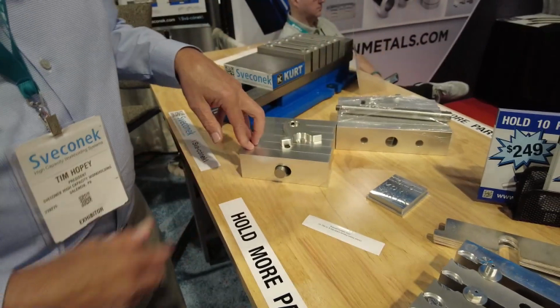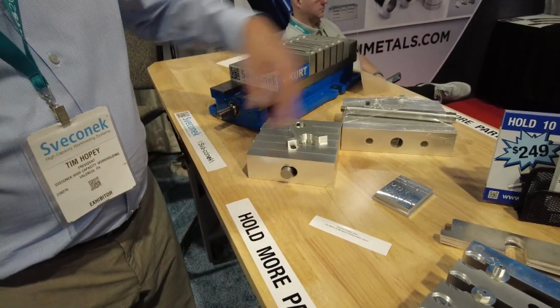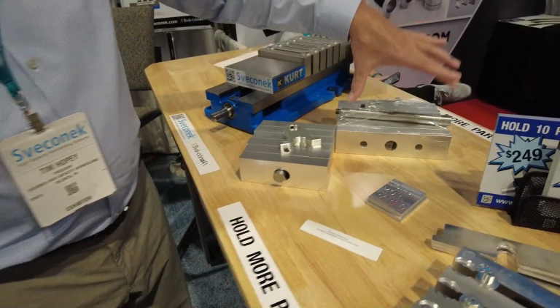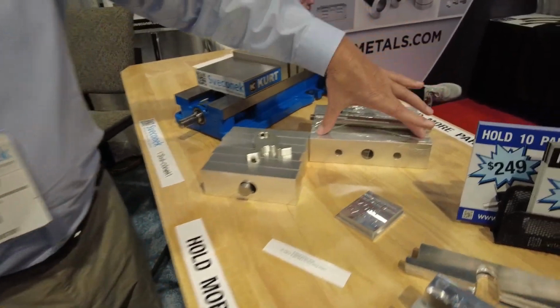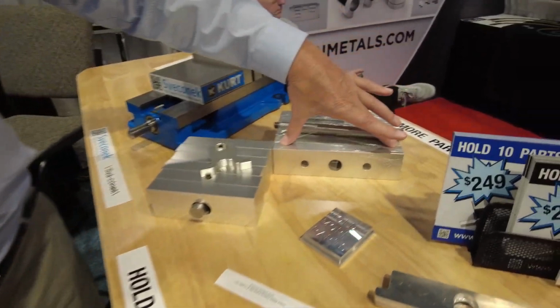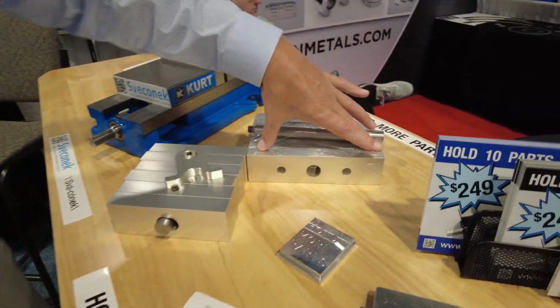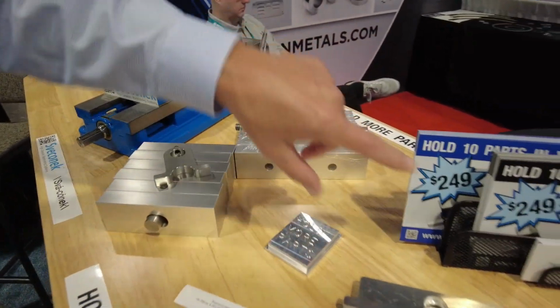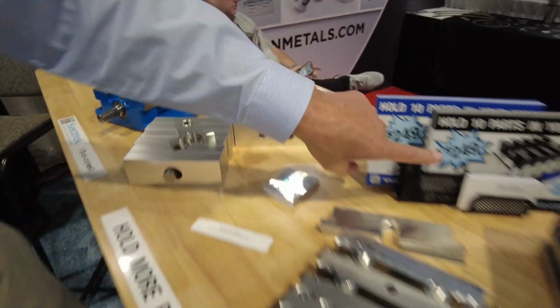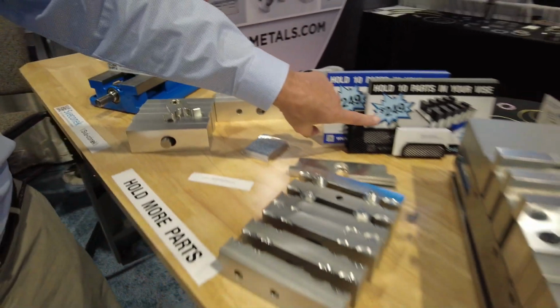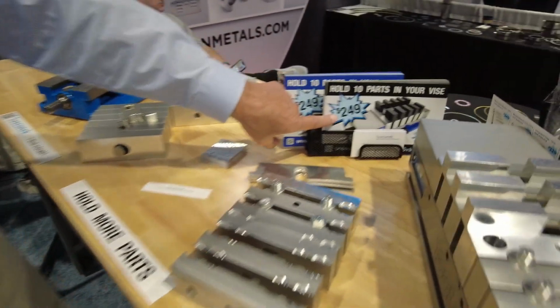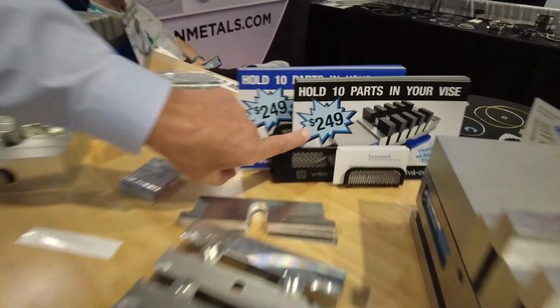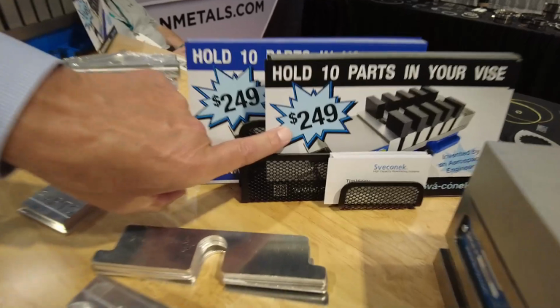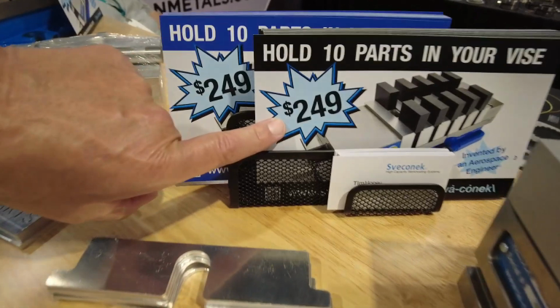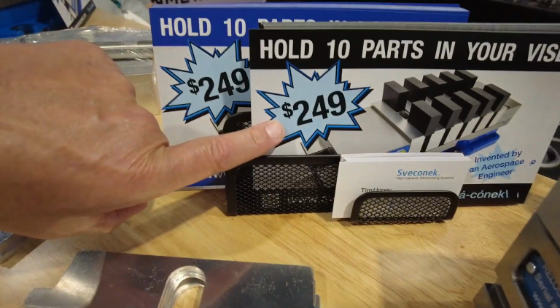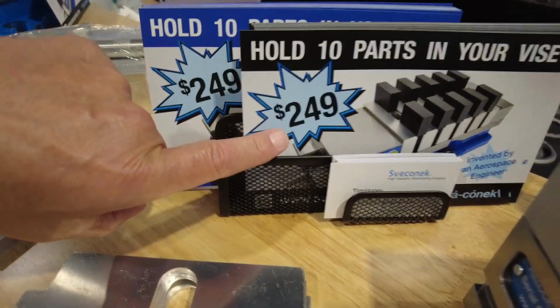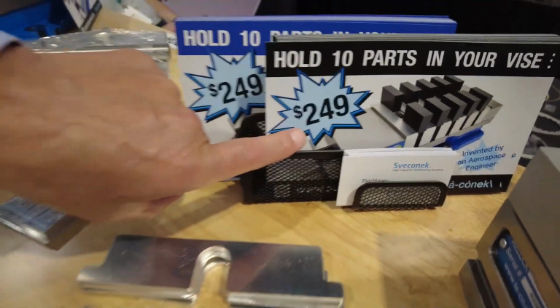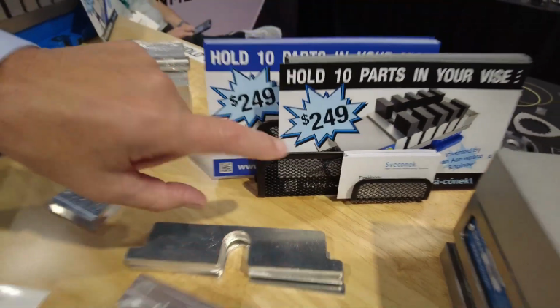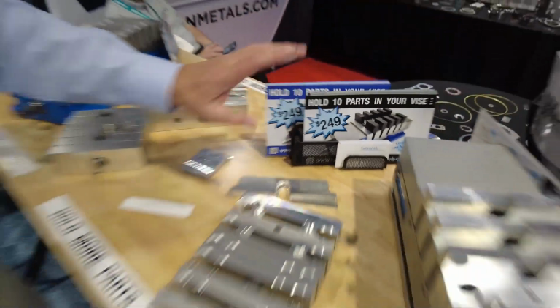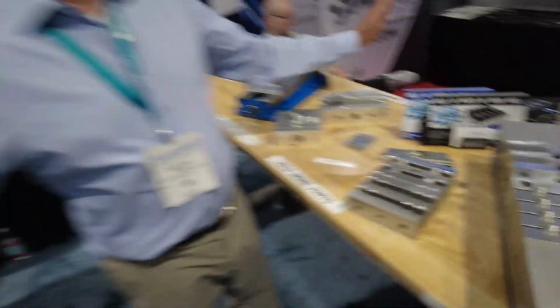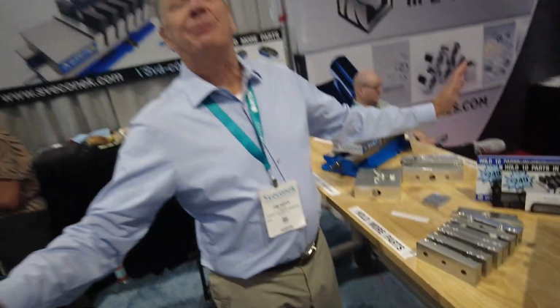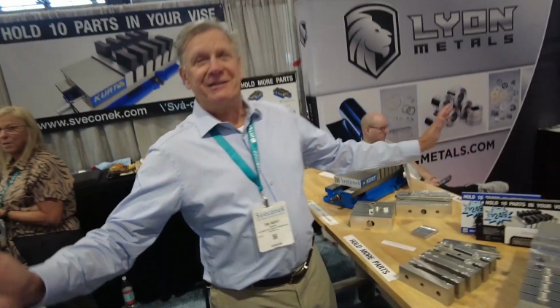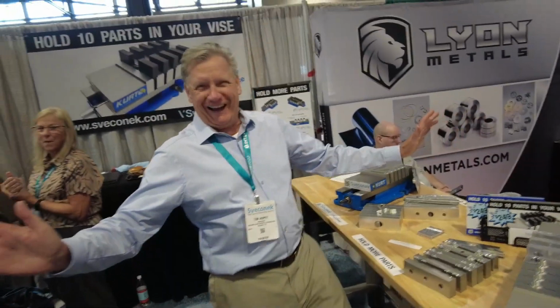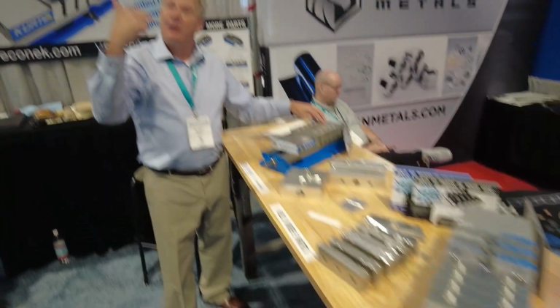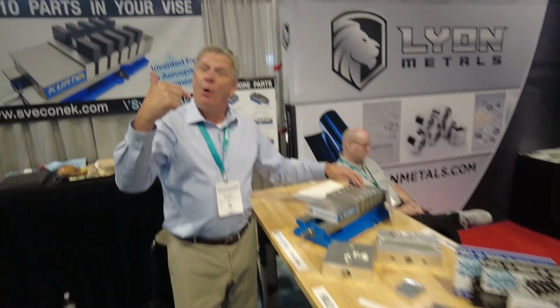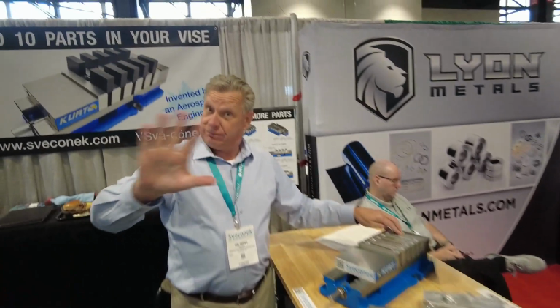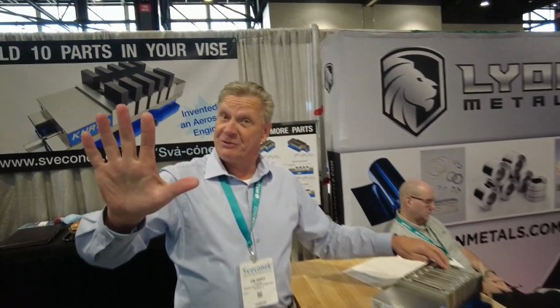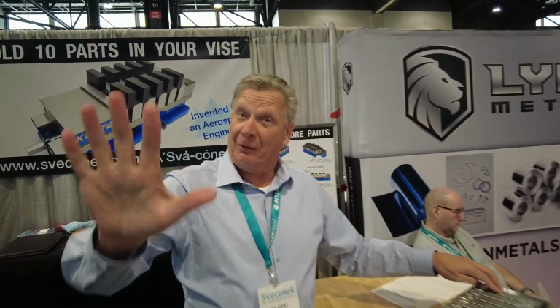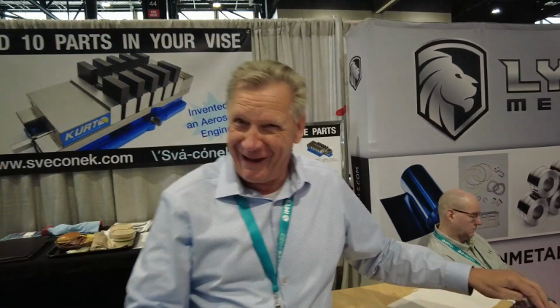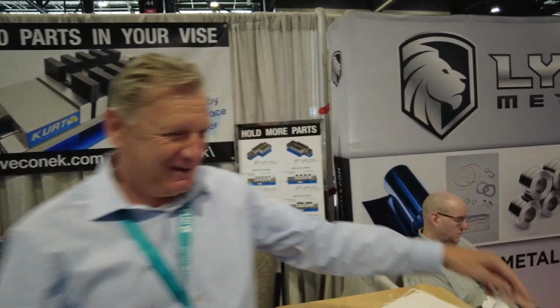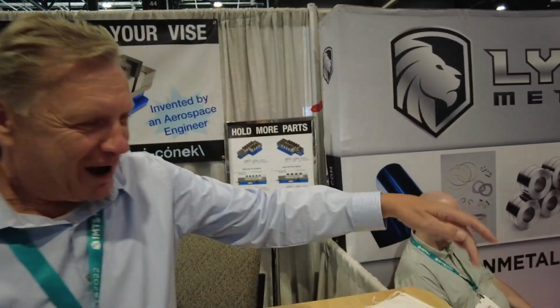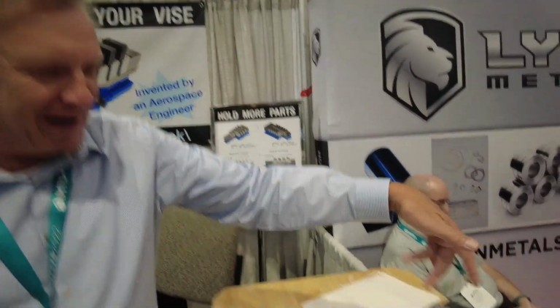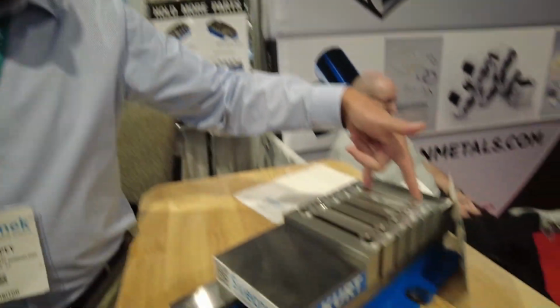Fourth: 6061 aluminum, two inches high — carve some pockets, use them for one job, then carve another set for the next. Fifth: 6061 aluminum, eight inches wide. And where are you going to hold 10 parts for $249? Look at that price — it's a bargain!